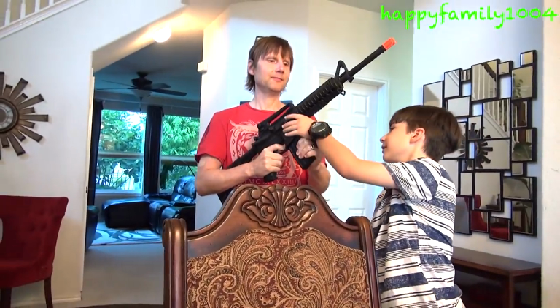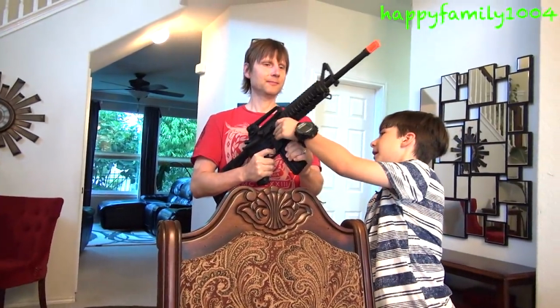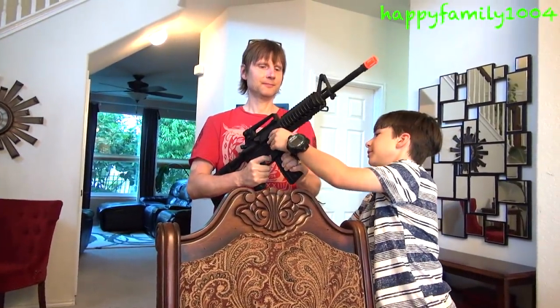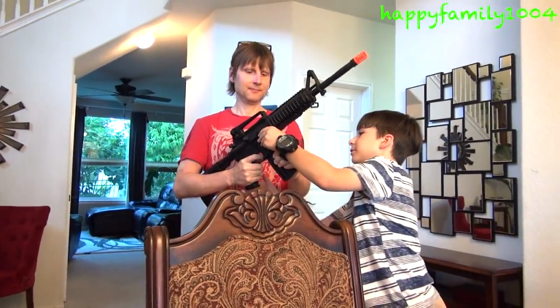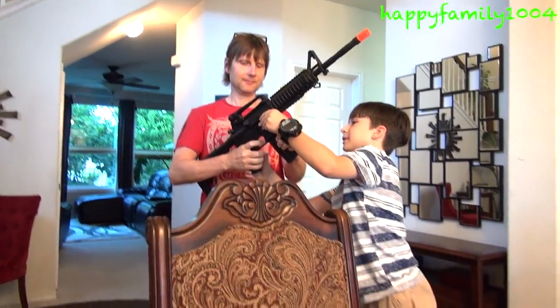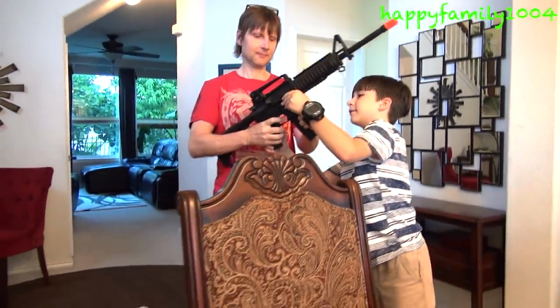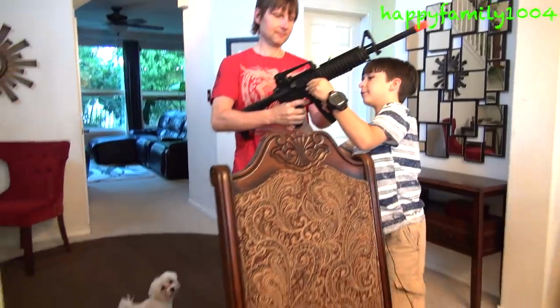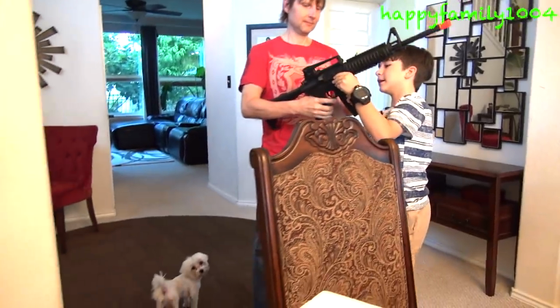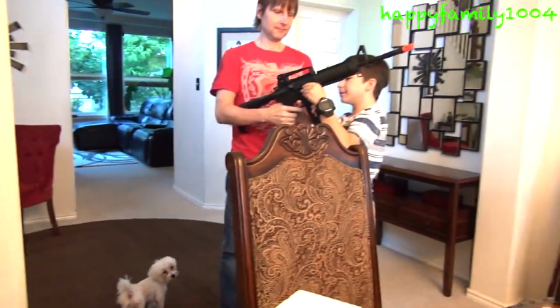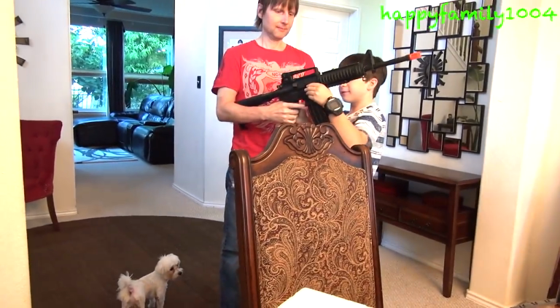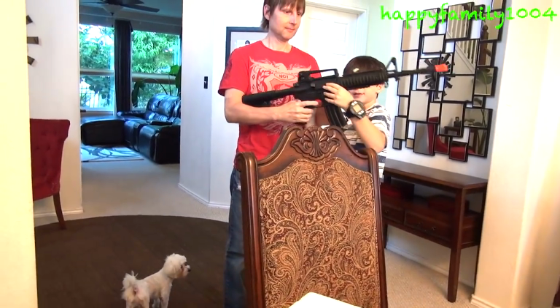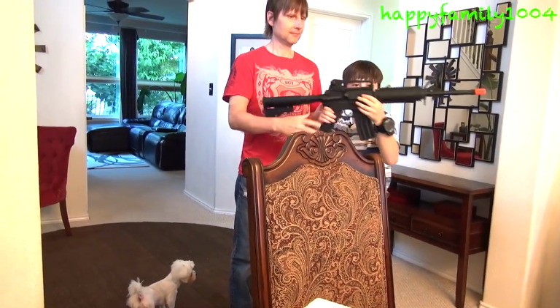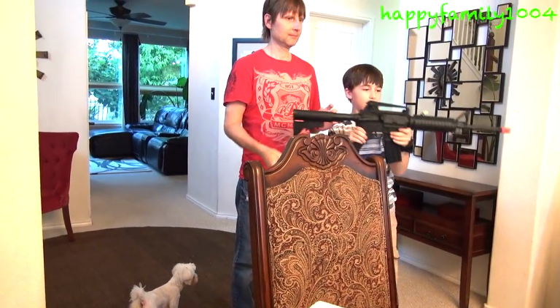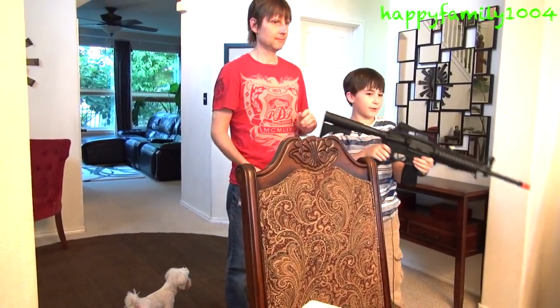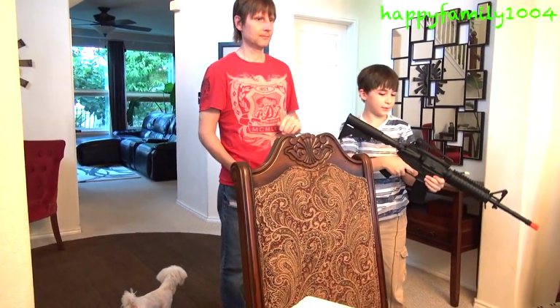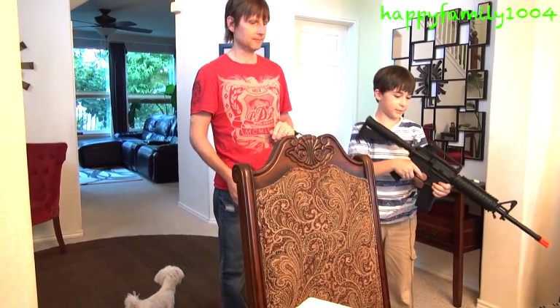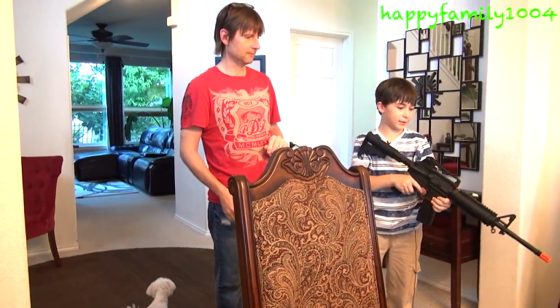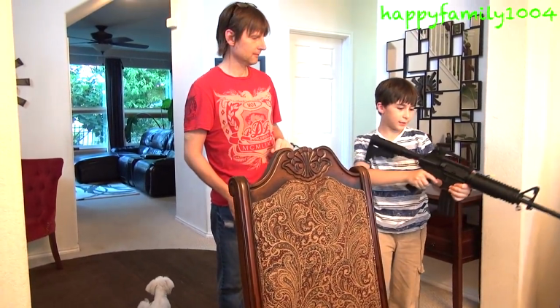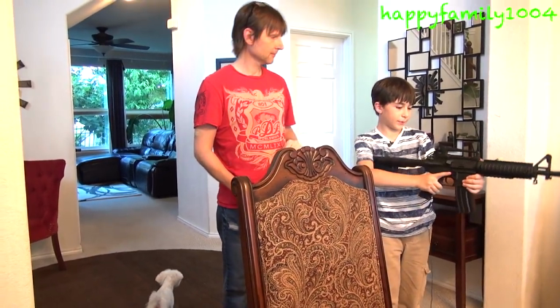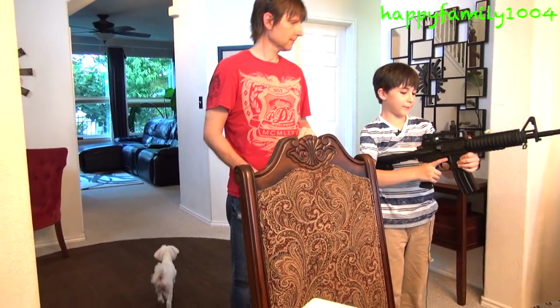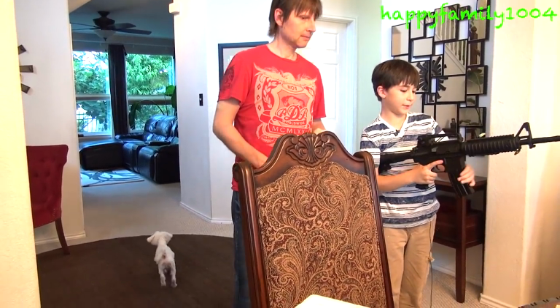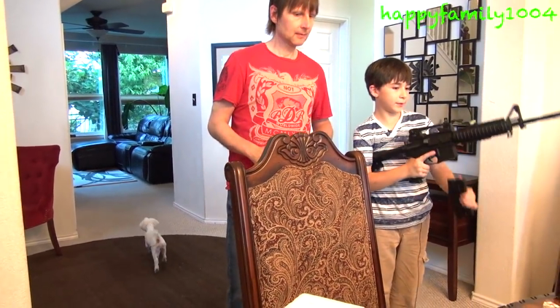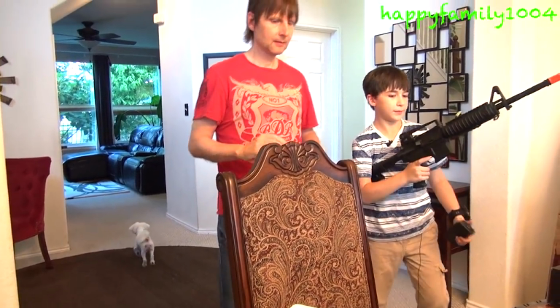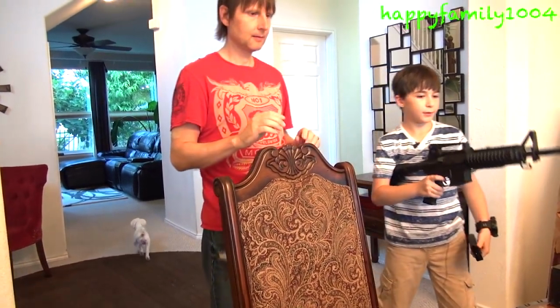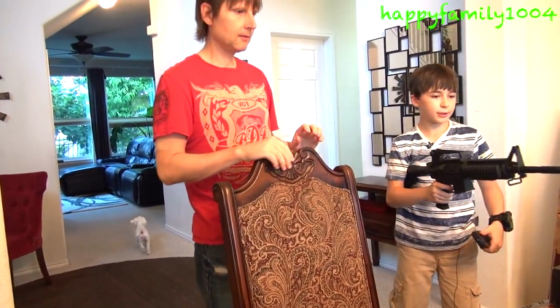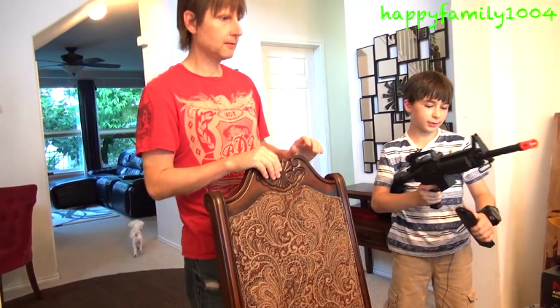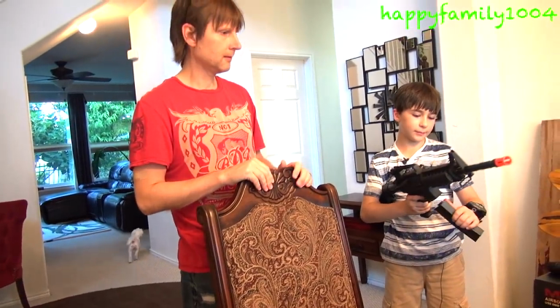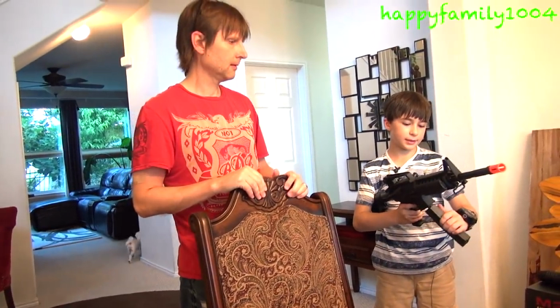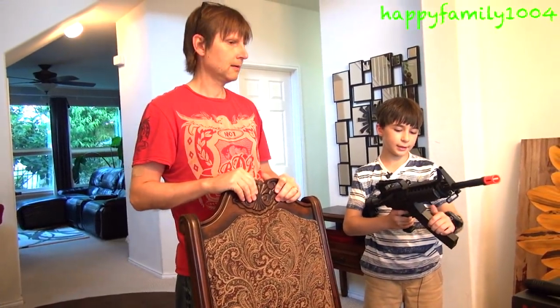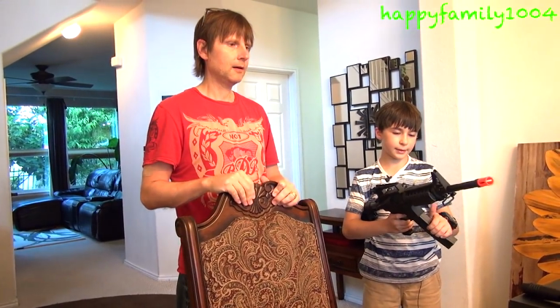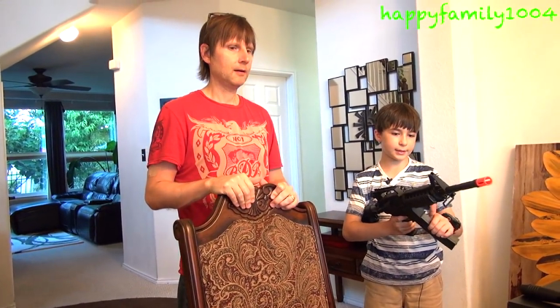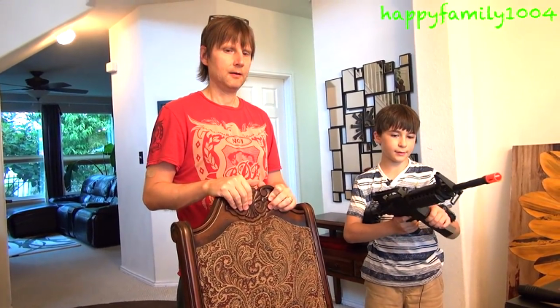I'm used to holding heavy guns and stuff, so it's not that heavy to me. But without the clip it makes it a little bit less heavy.